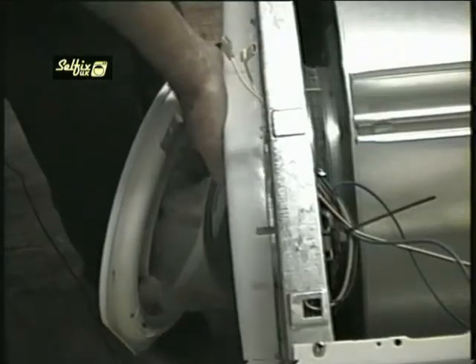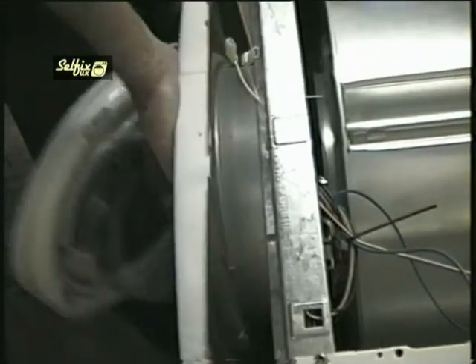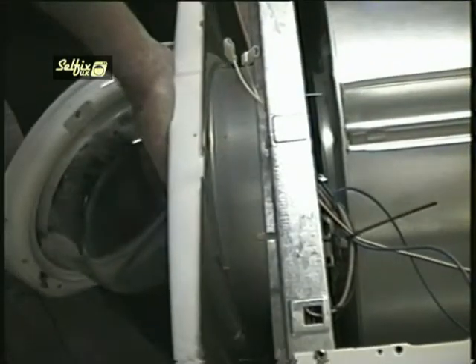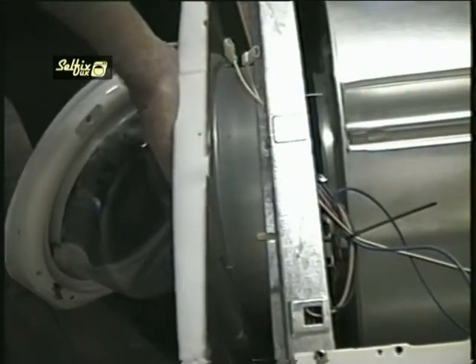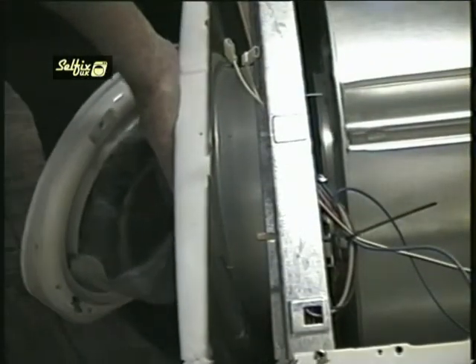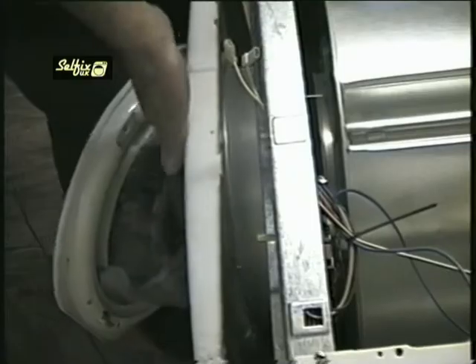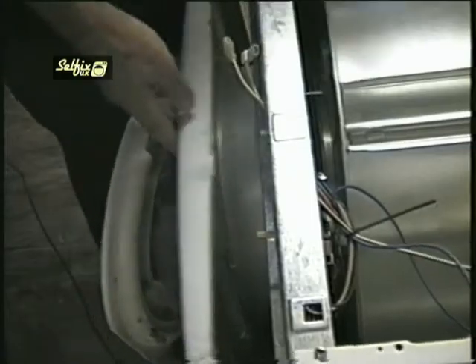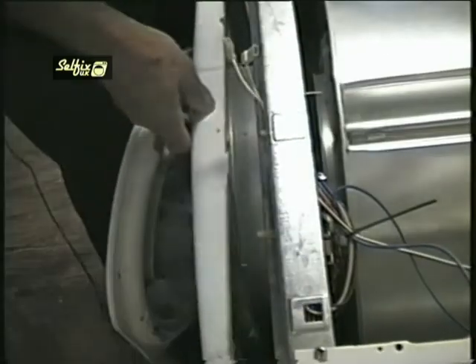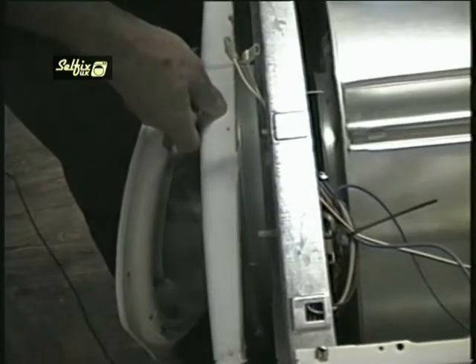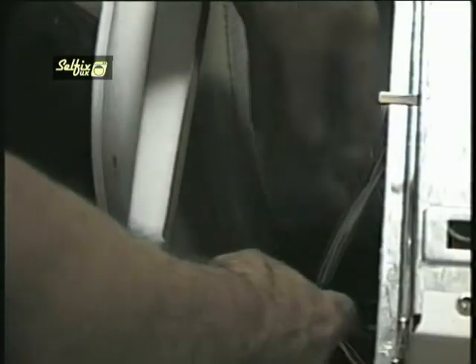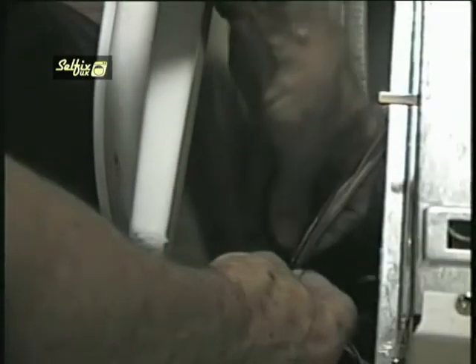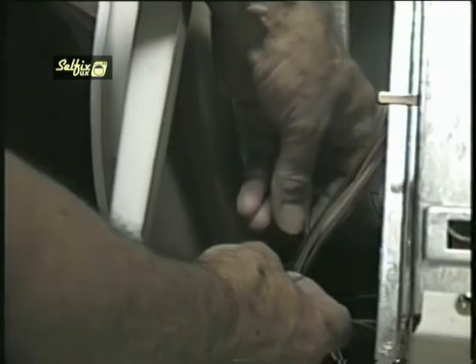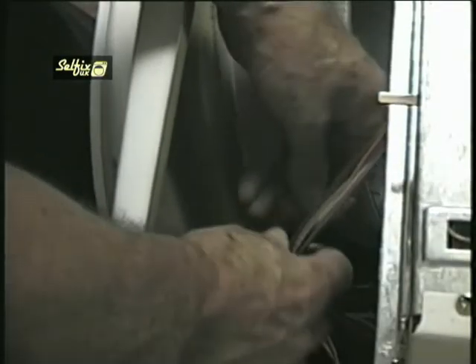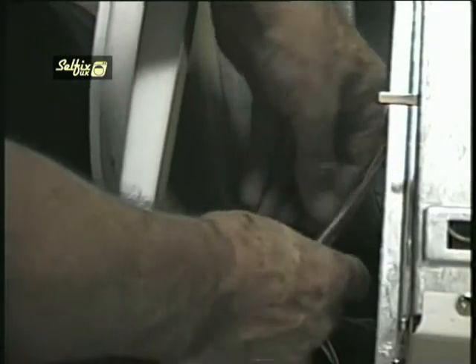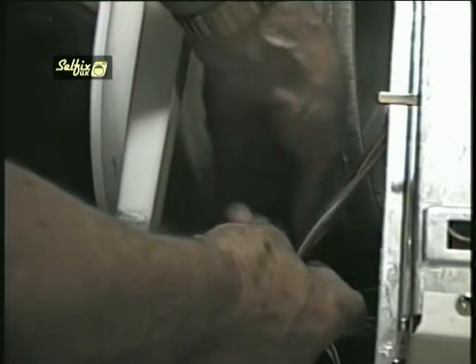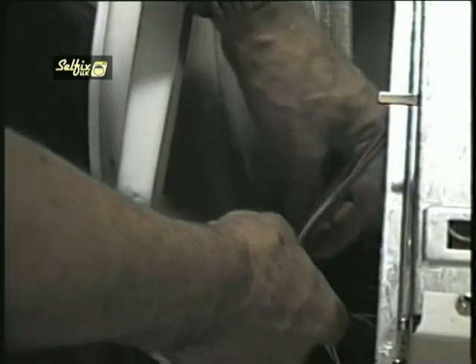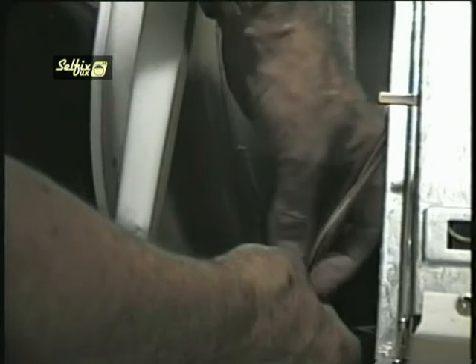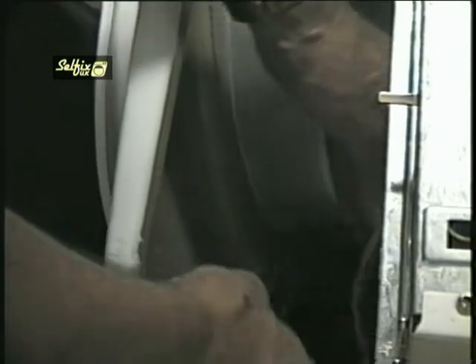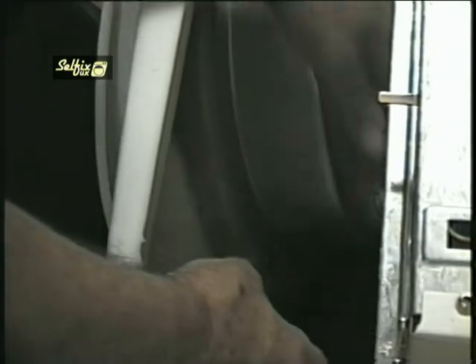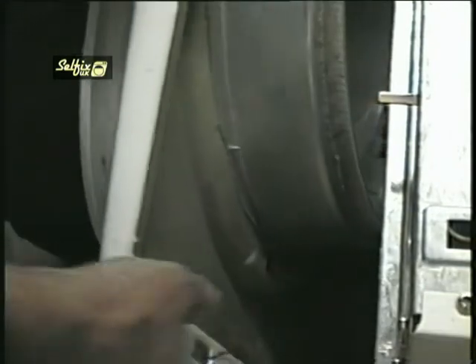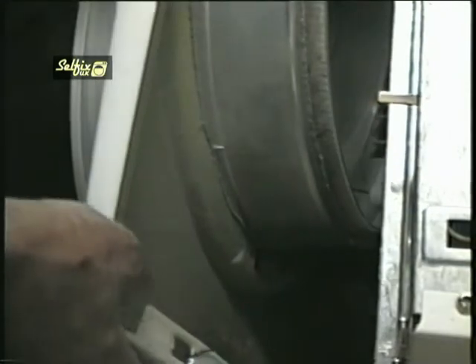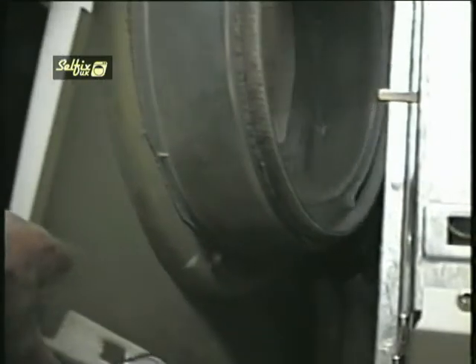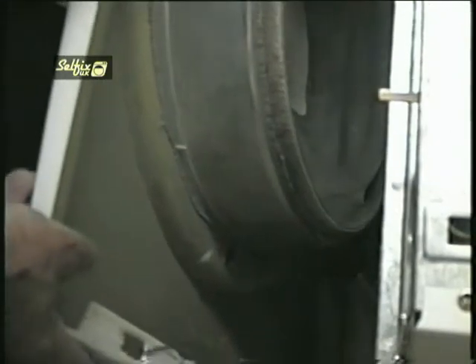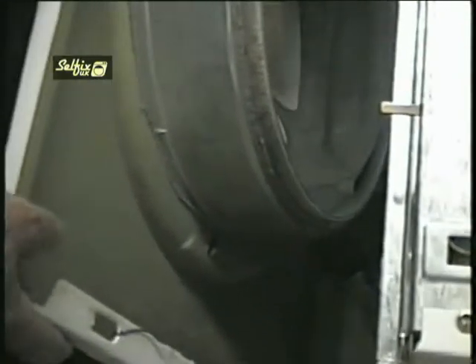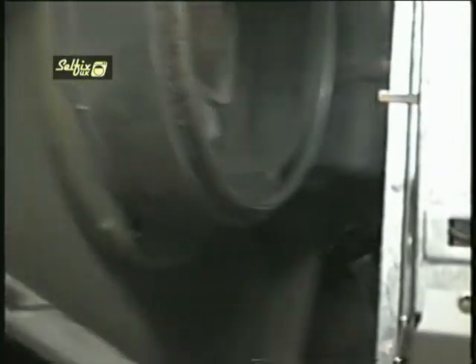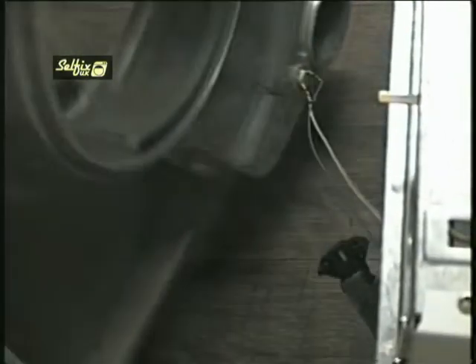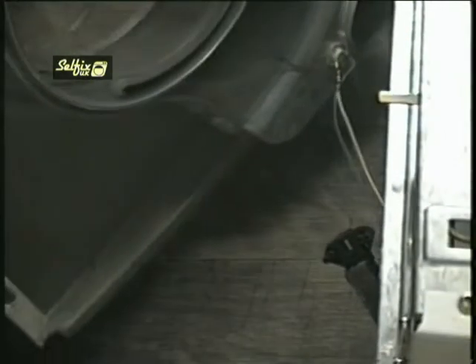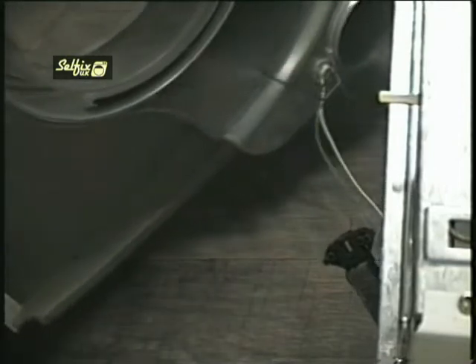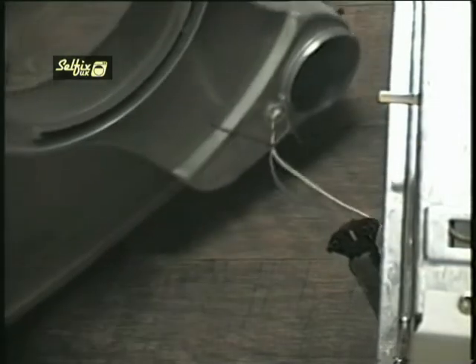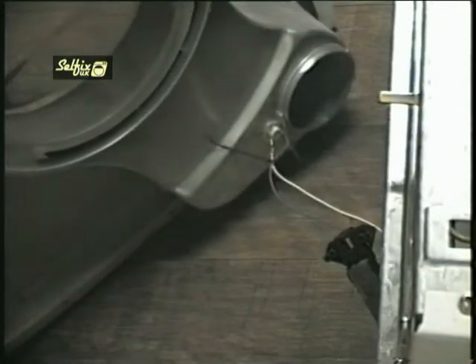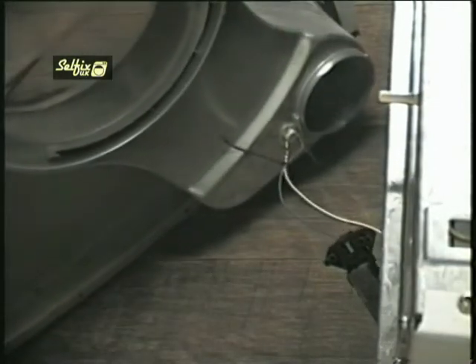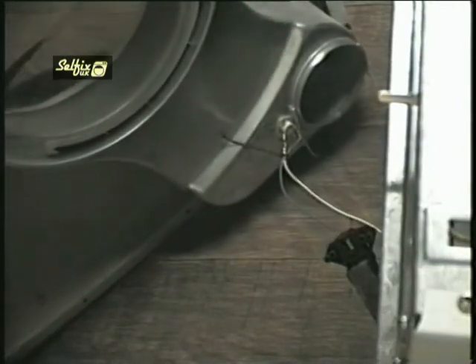You should now be able to ease the panel away from the cabinet. Don't pull it too violently because the switch may still be attached to it via a tie clip or a wire. The drum will drop a little but that's natural — the rear bearing will stop it from falling out.